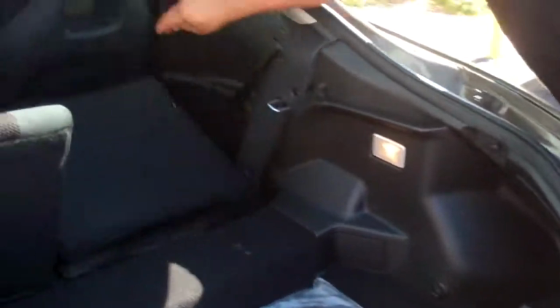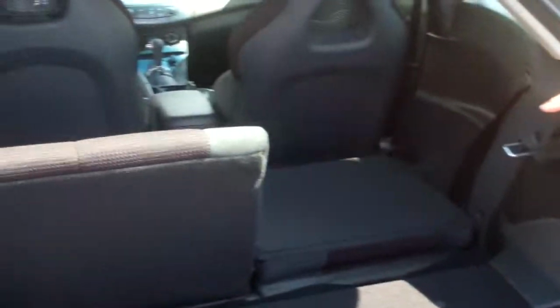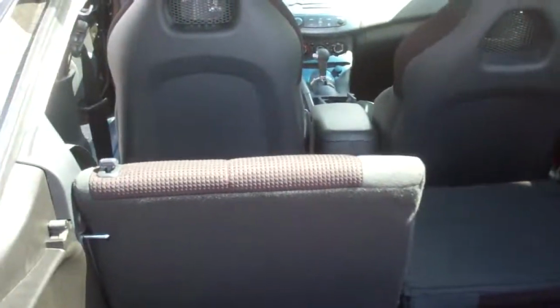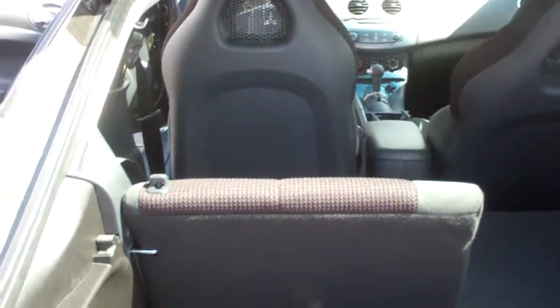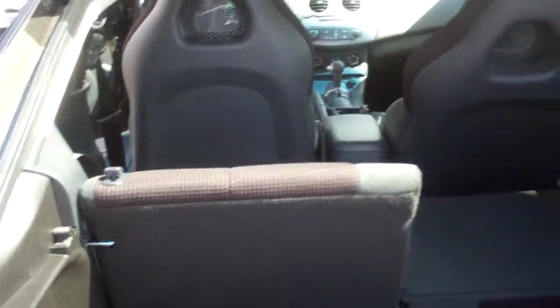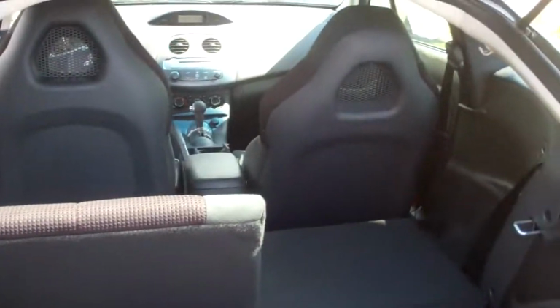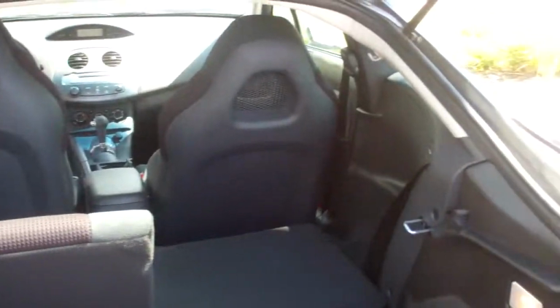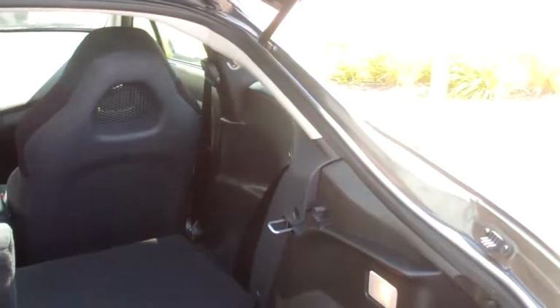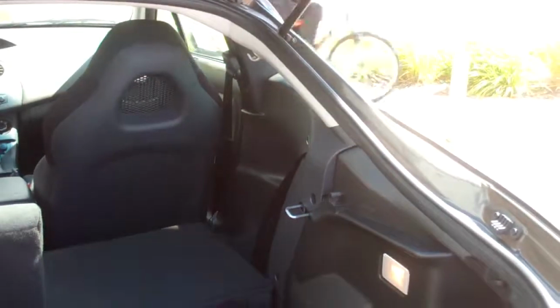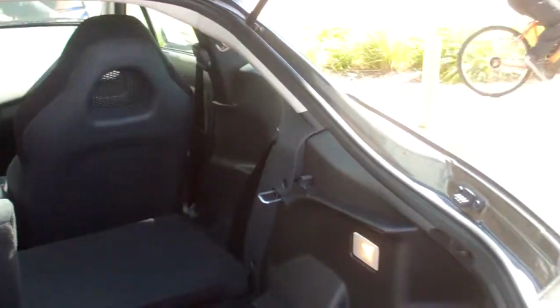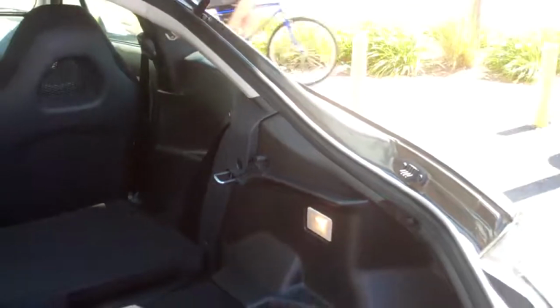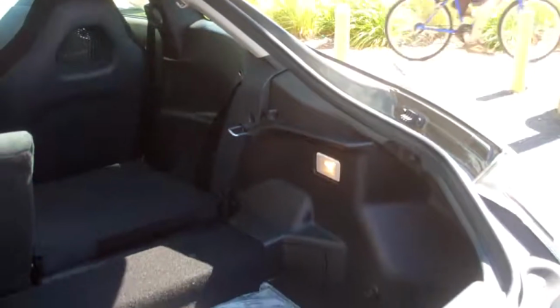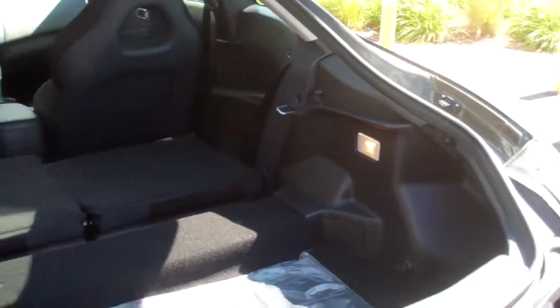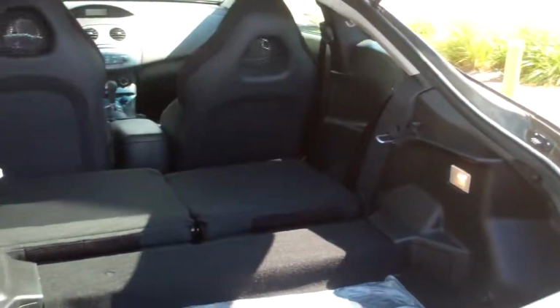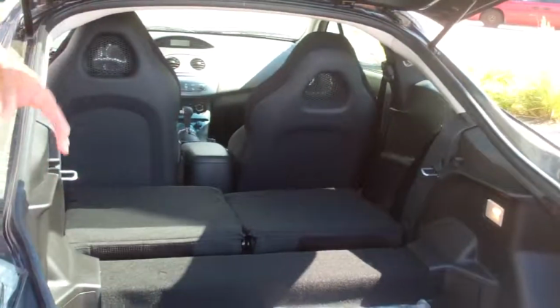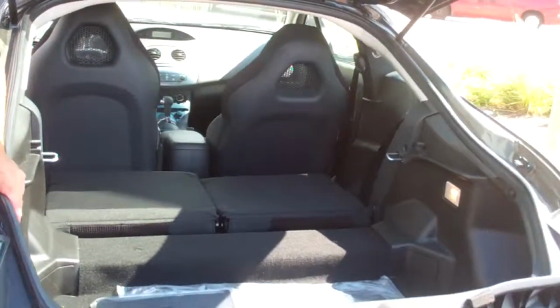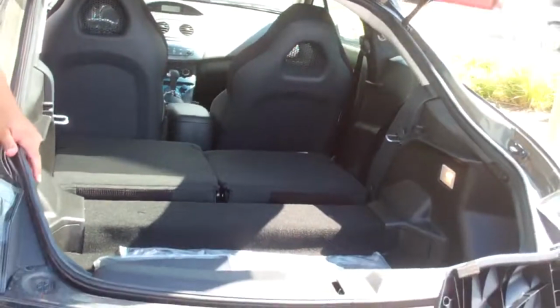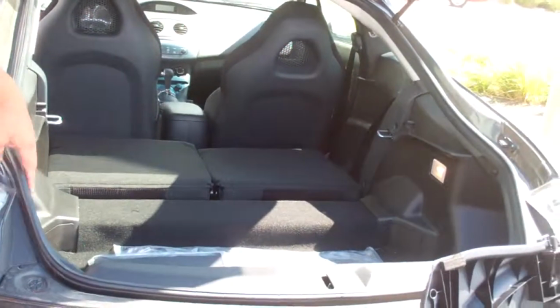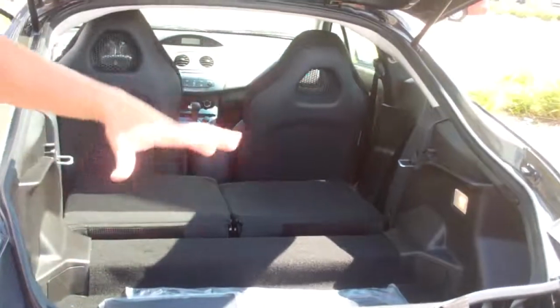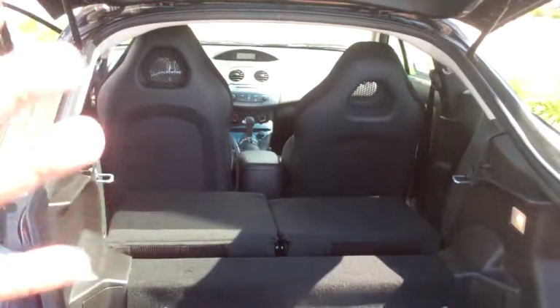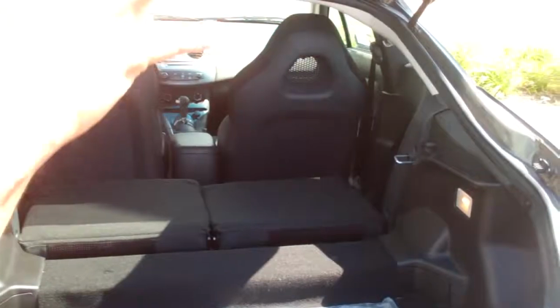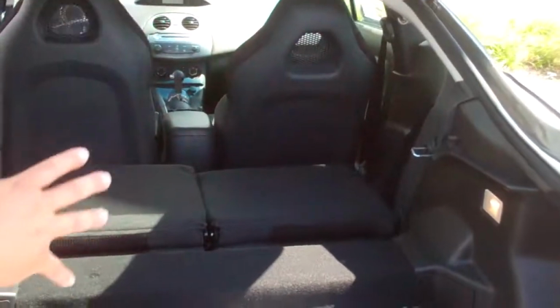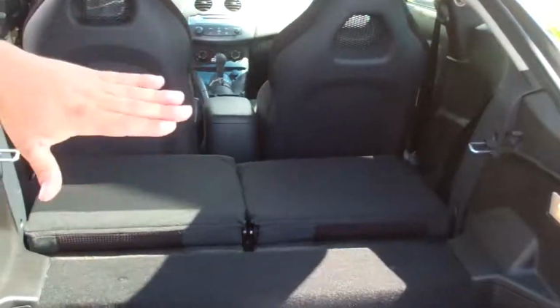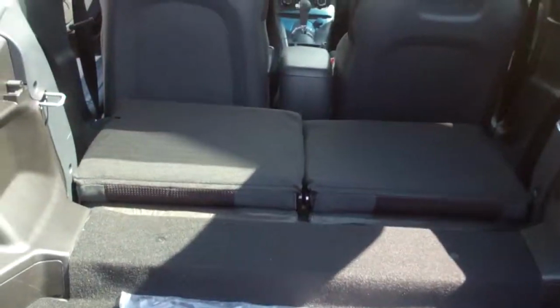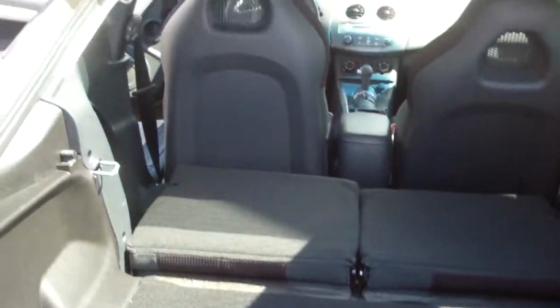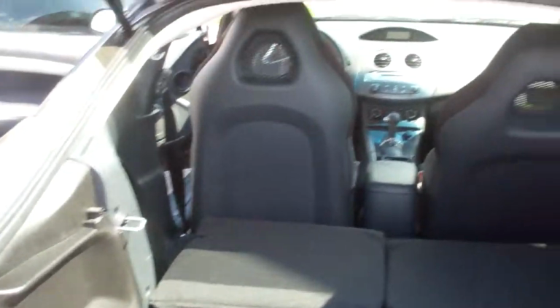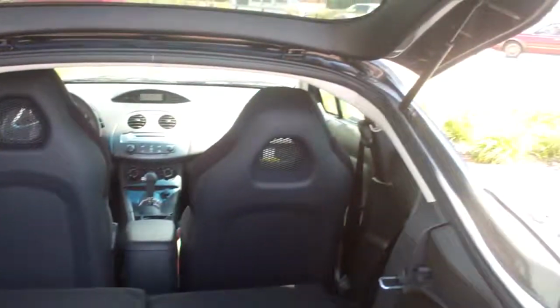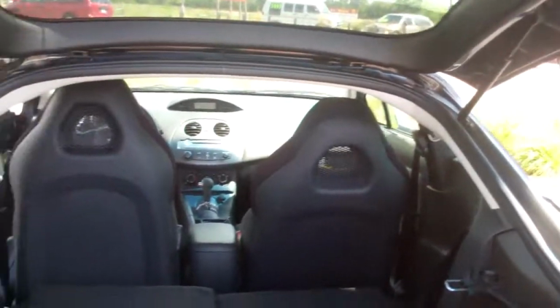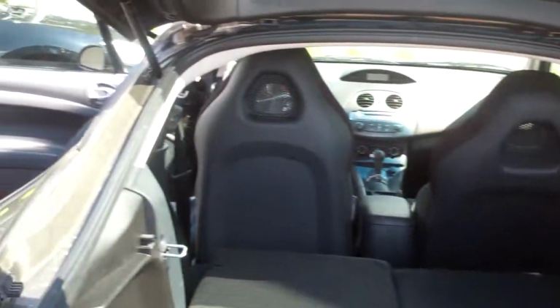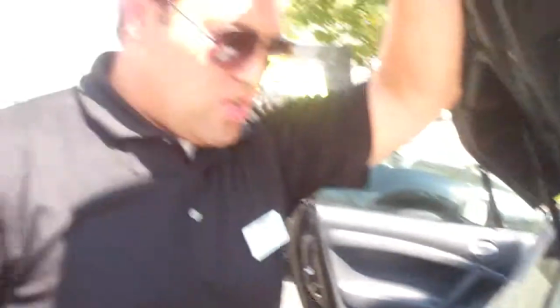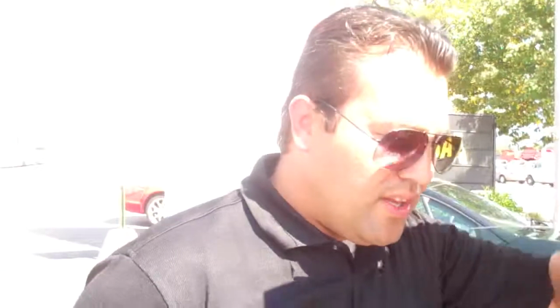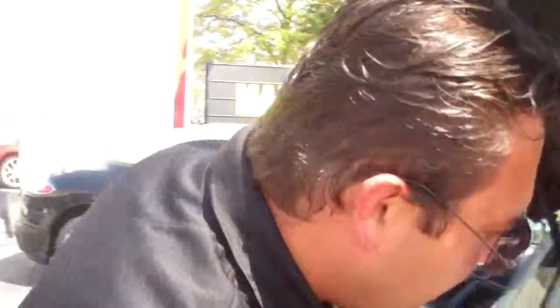I remember one time I went to Best Buy and bought a flat screen TV — that's when they were first coming out. I put the box right in here. There's no trunk issue. You can put a bike in there. There's a lot of things that you can put in there. It's pretty neat.